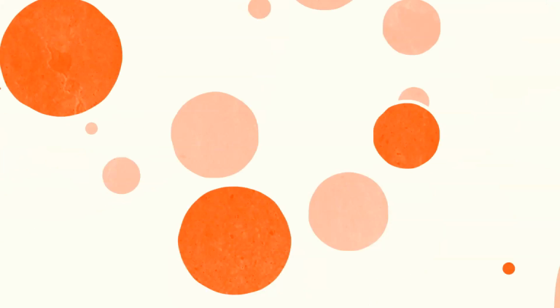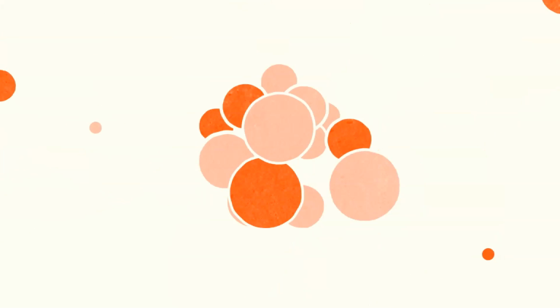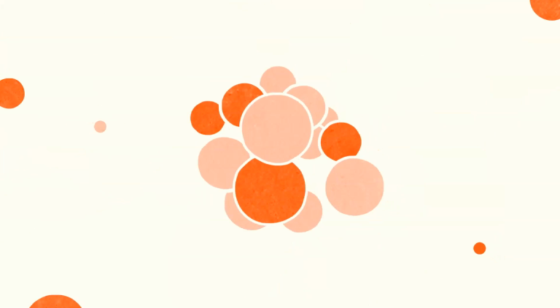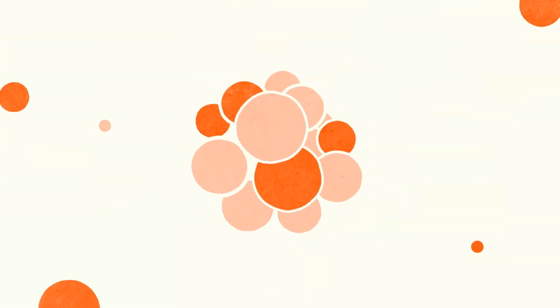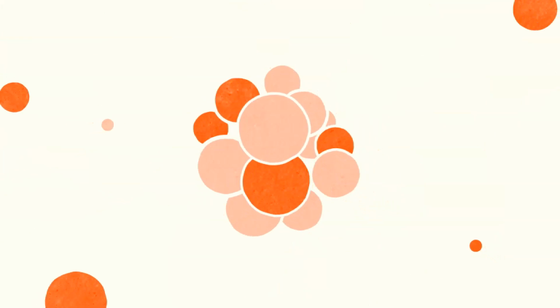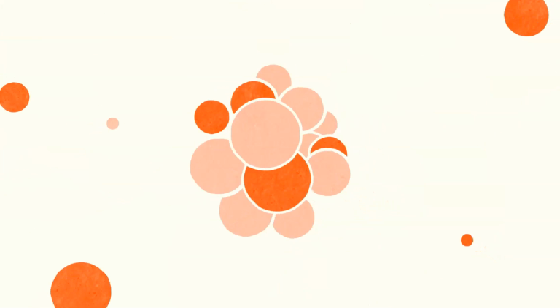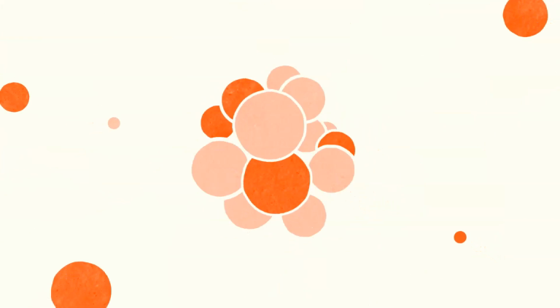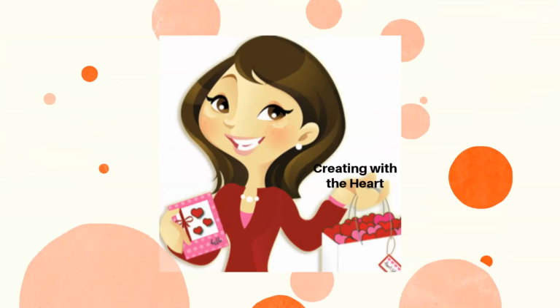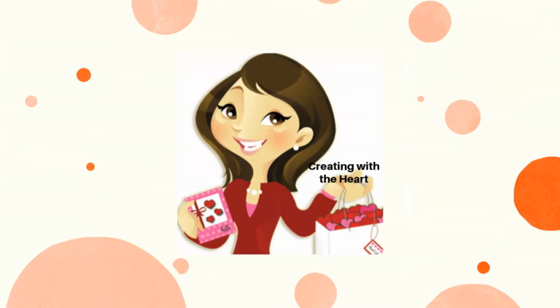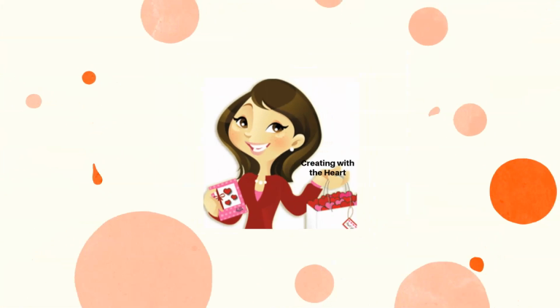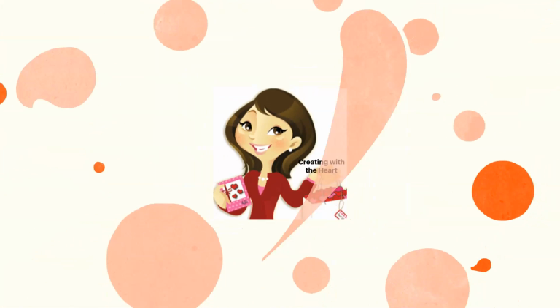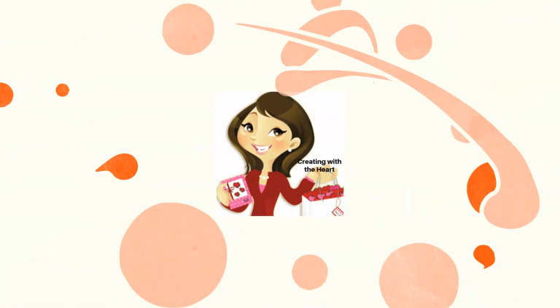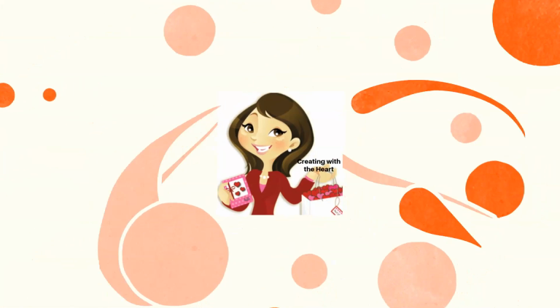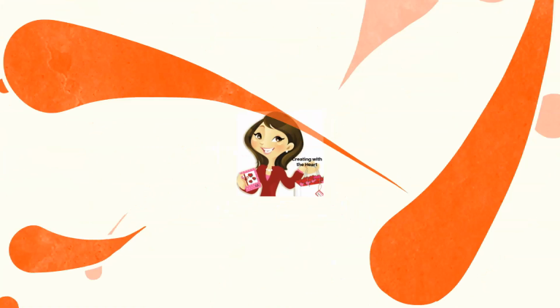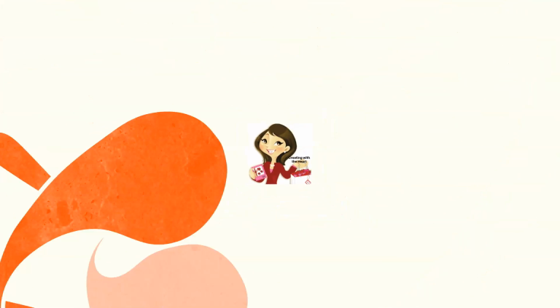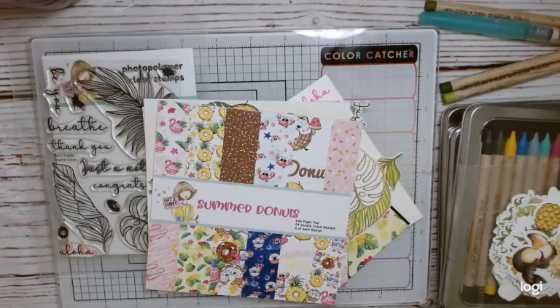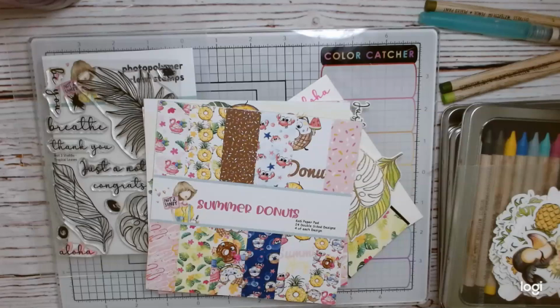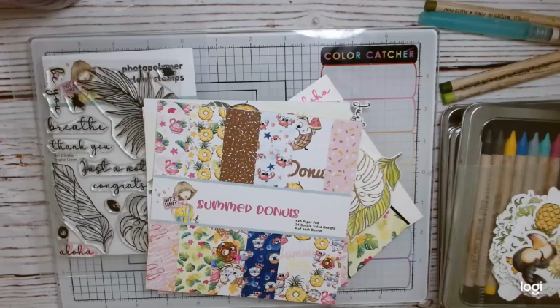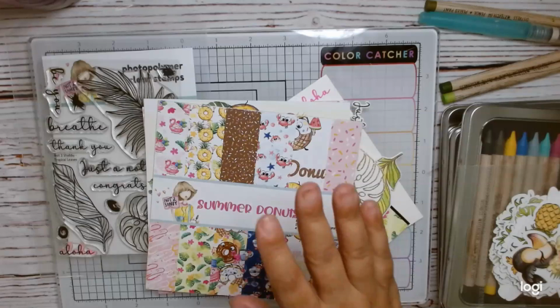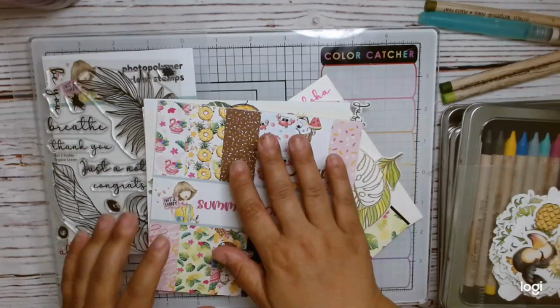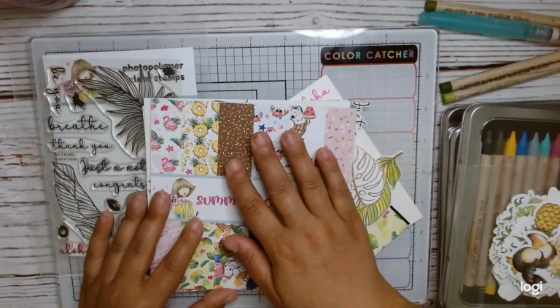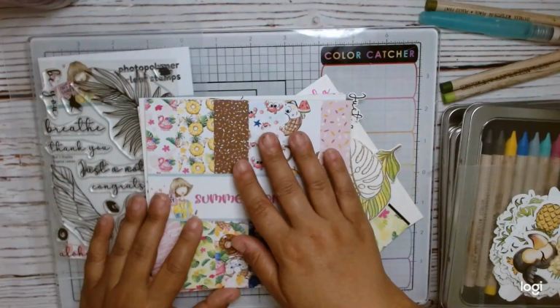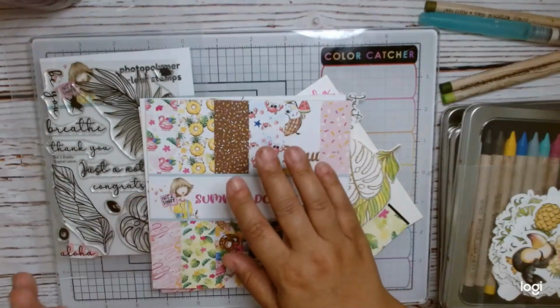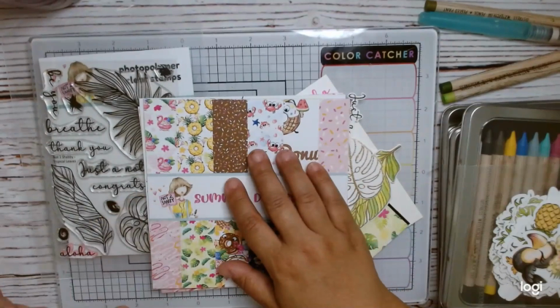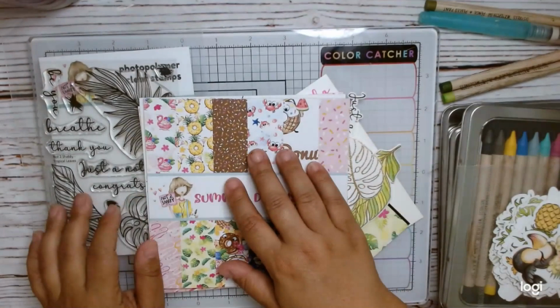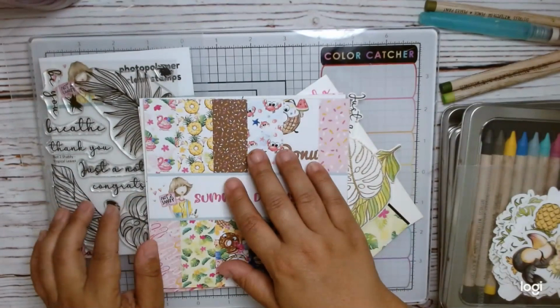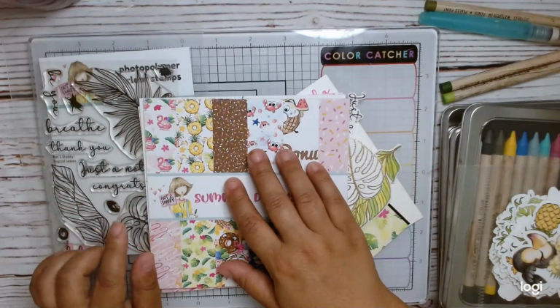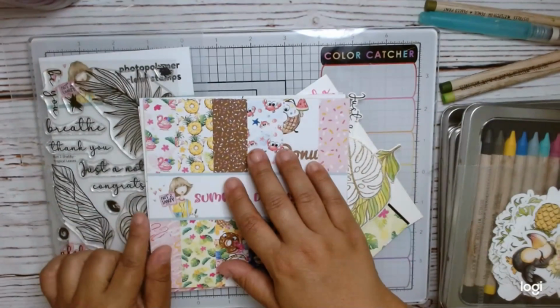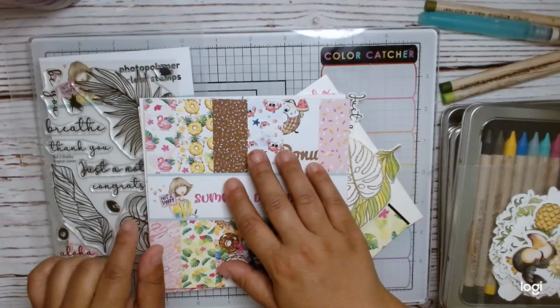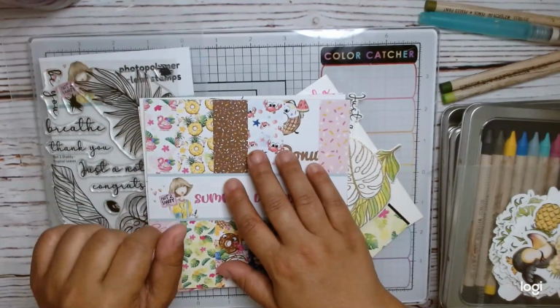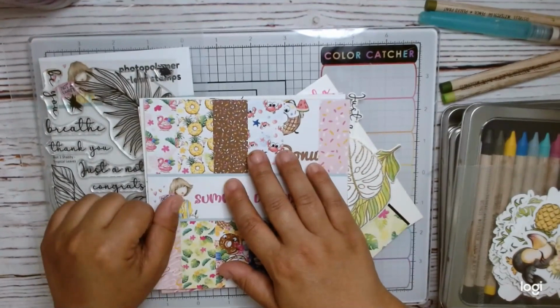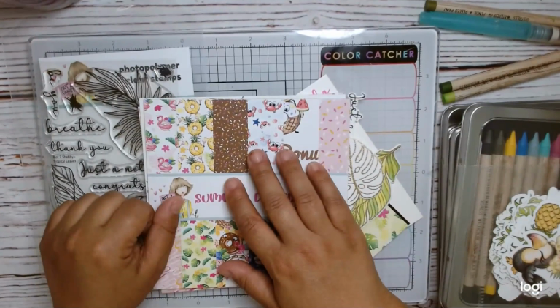Hi everyone, this is Cindy with Cranning at the Heart, and today I'm going to be sharing what I consider my no-fail way to watercolor.